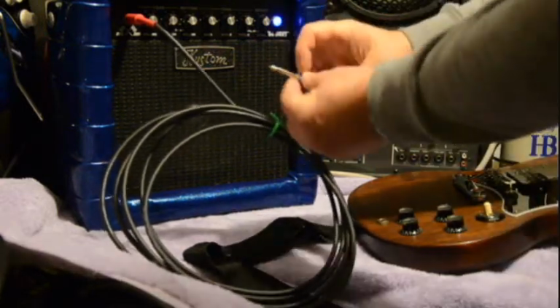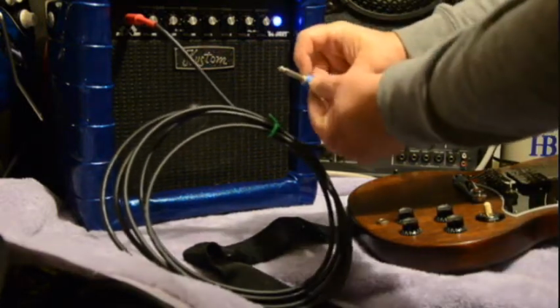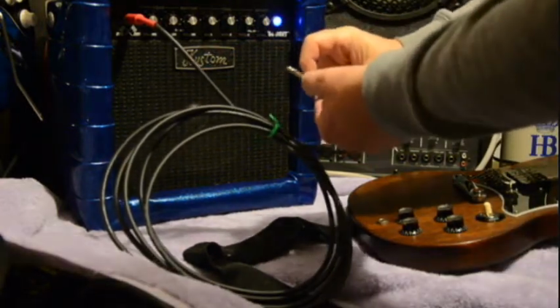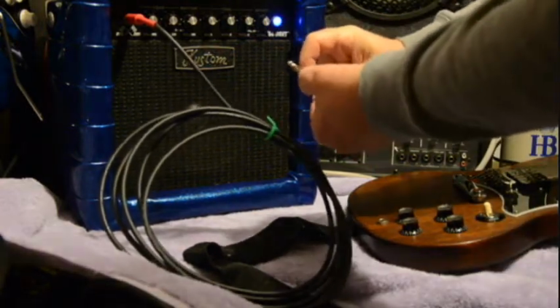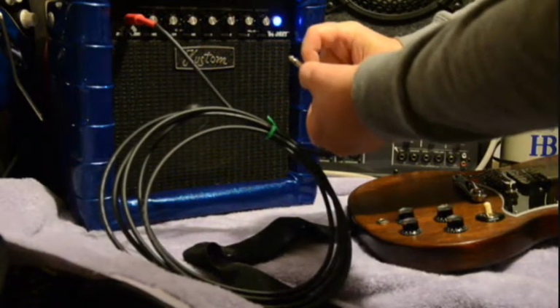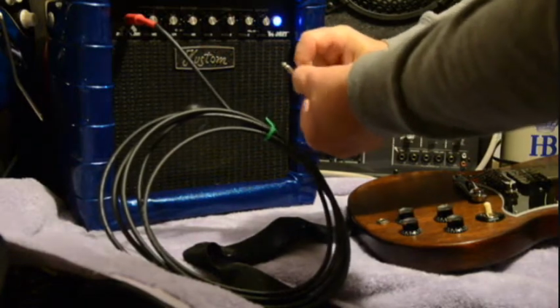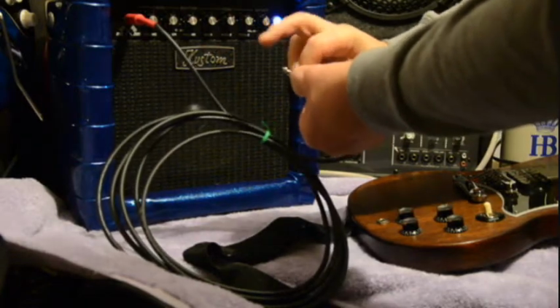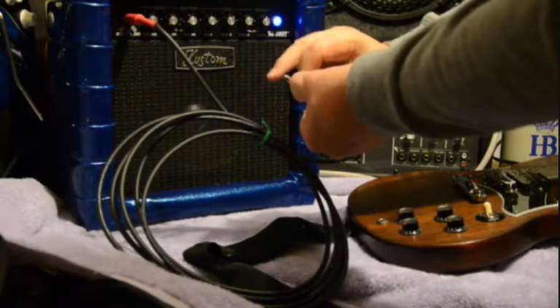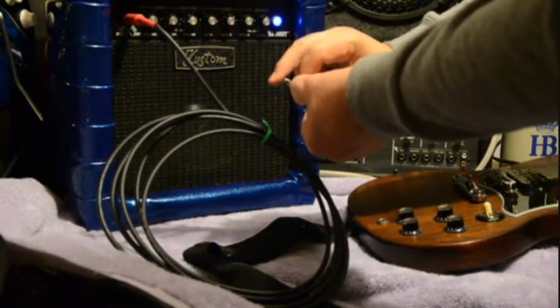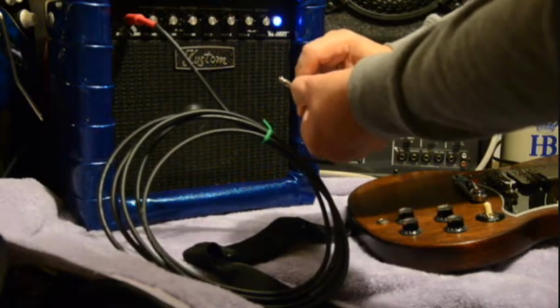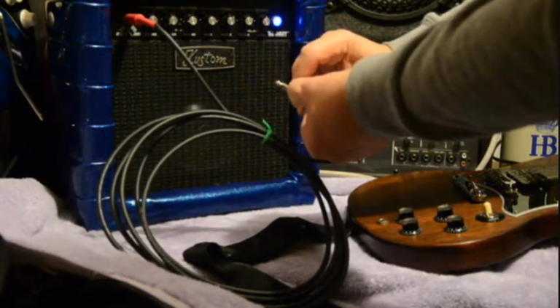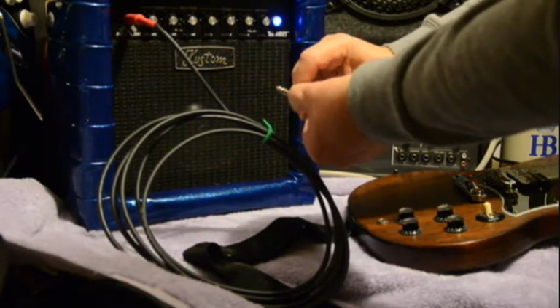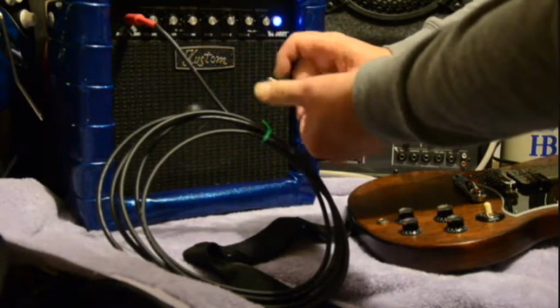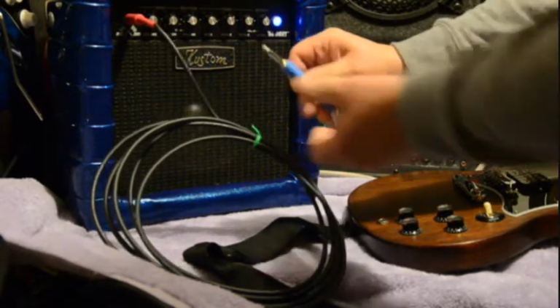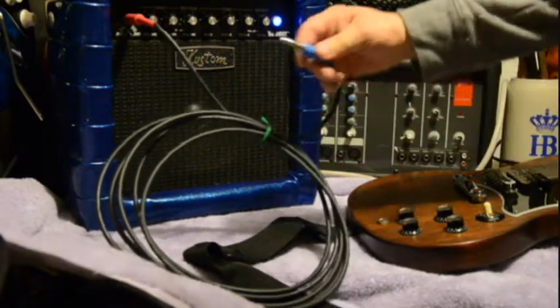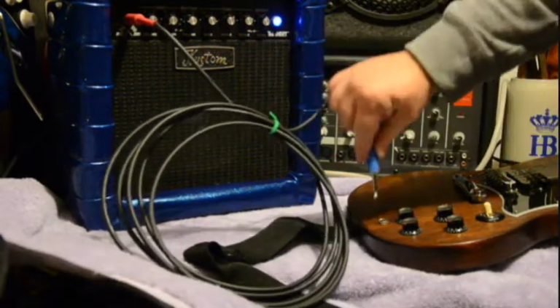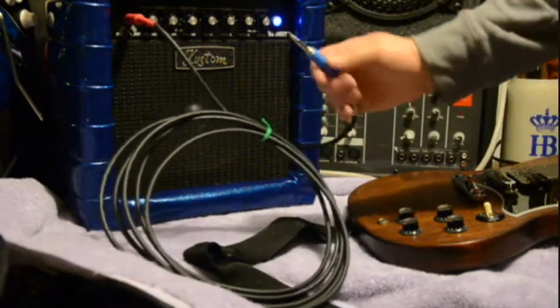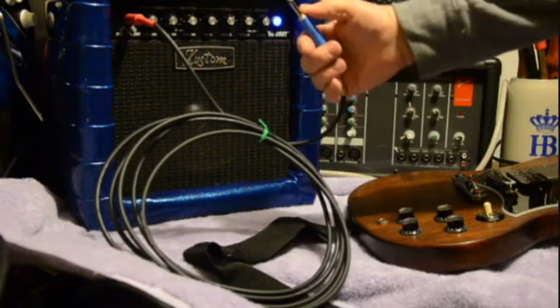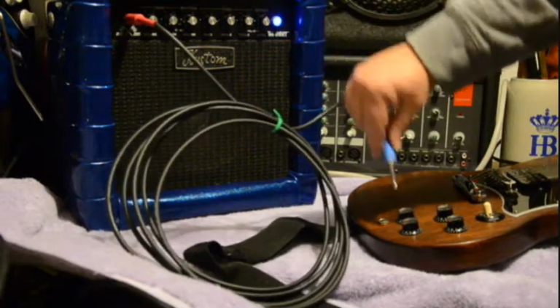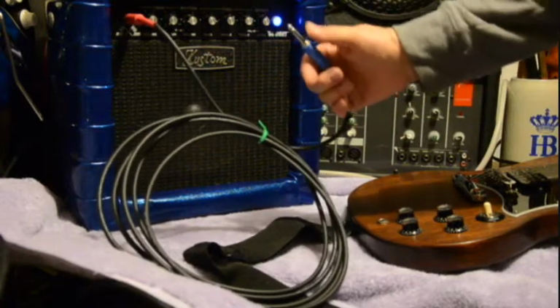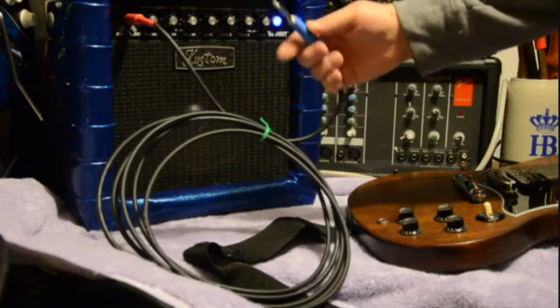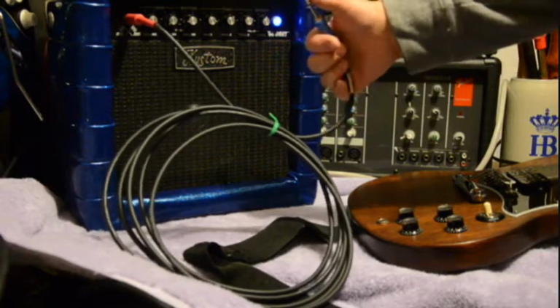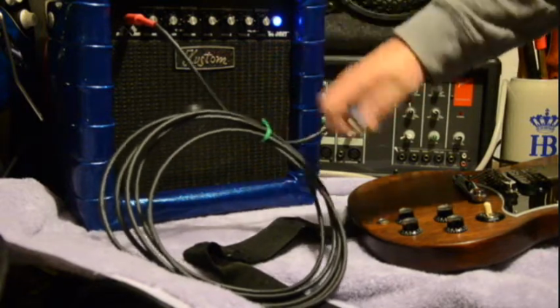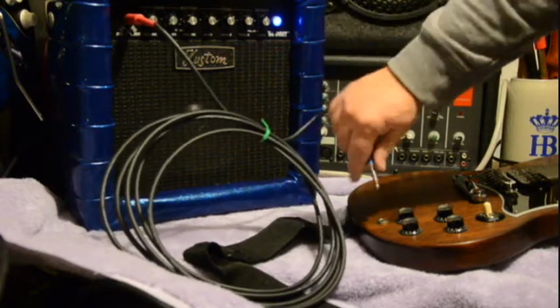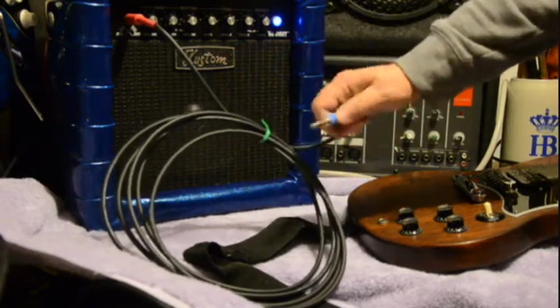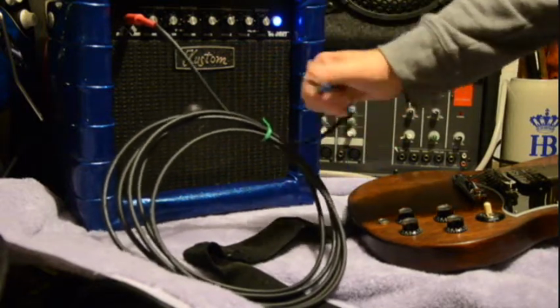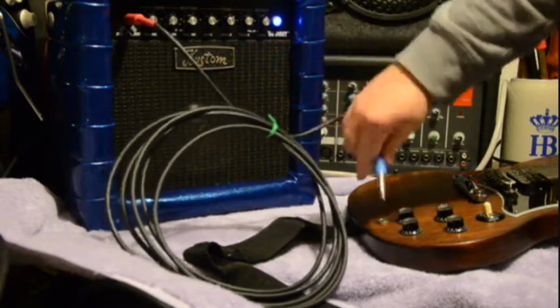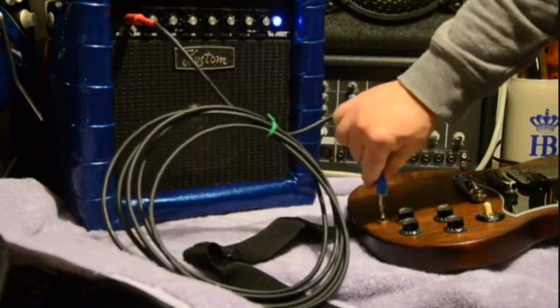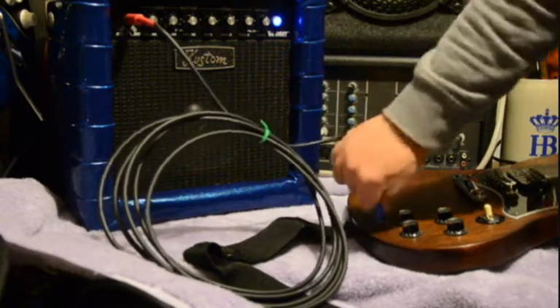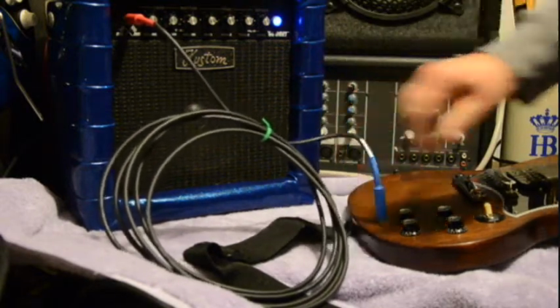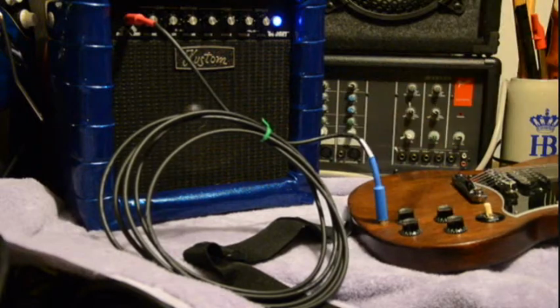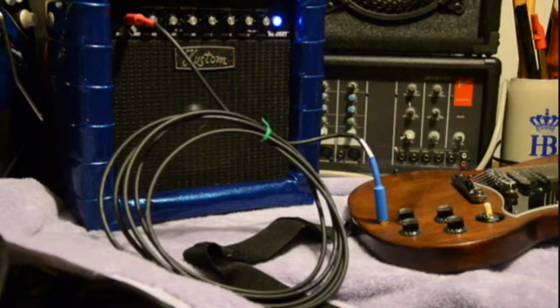Push down a little spring — now it makes noise. Release the spring, which you never have to do — you don't have to touch it, it's all automatic. No noise. Plug it in — all the noise you can make, normal end.